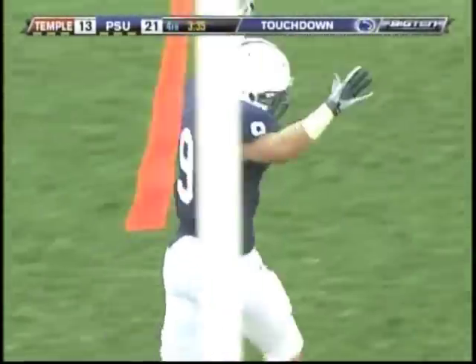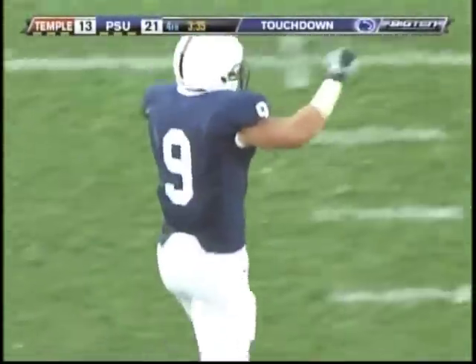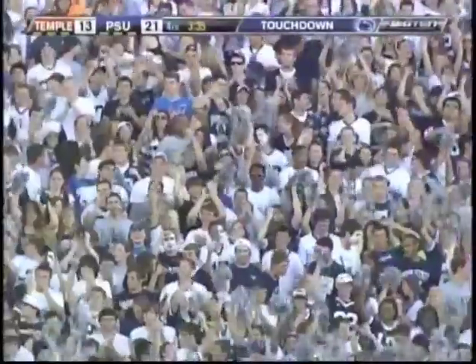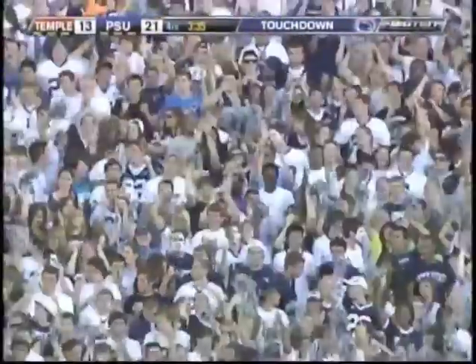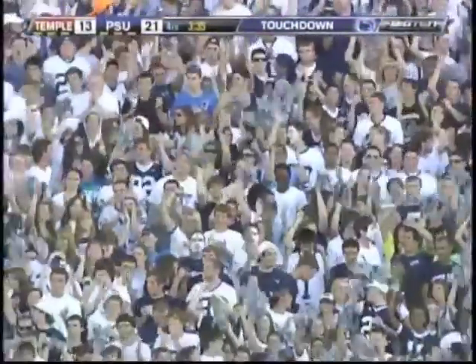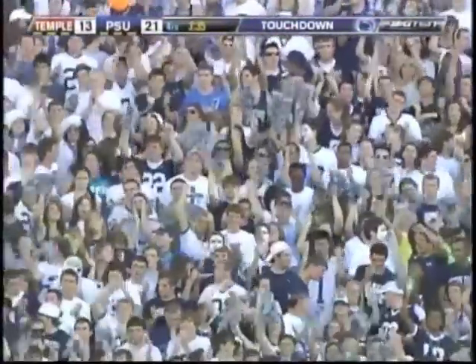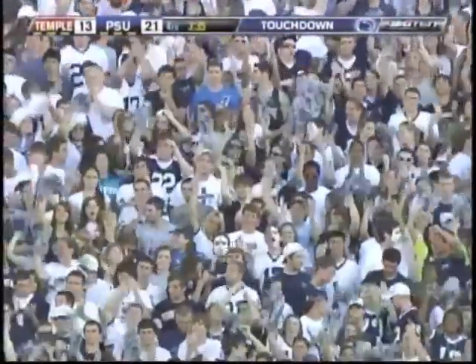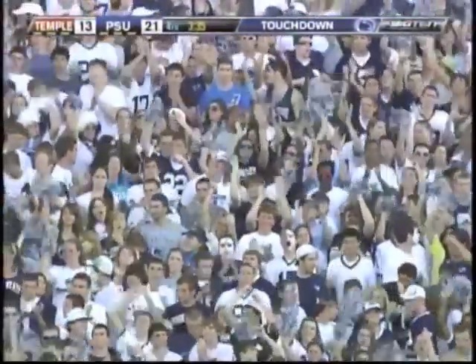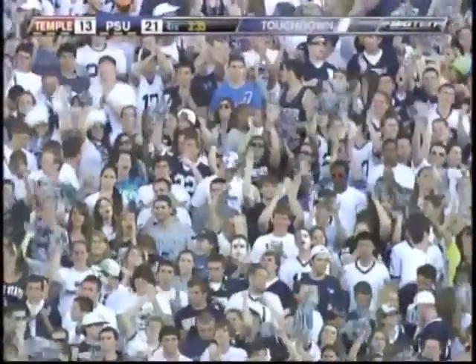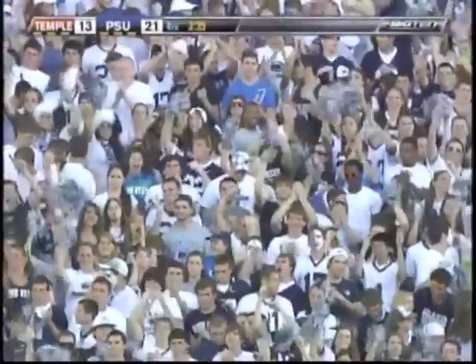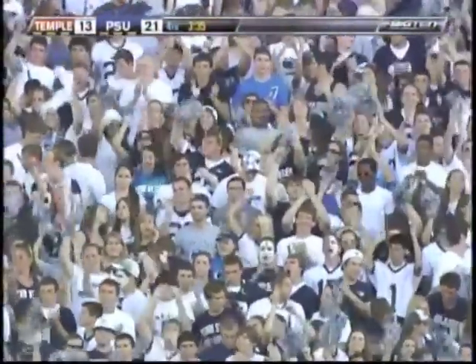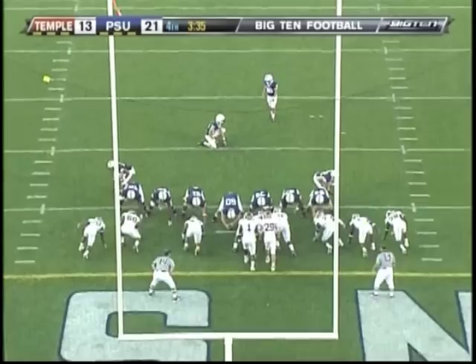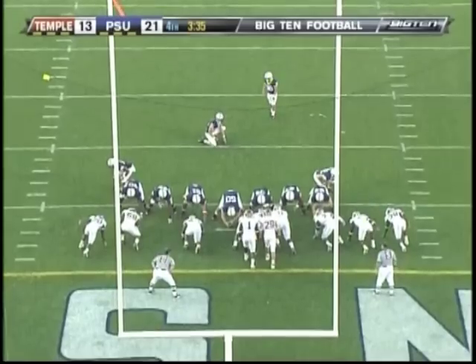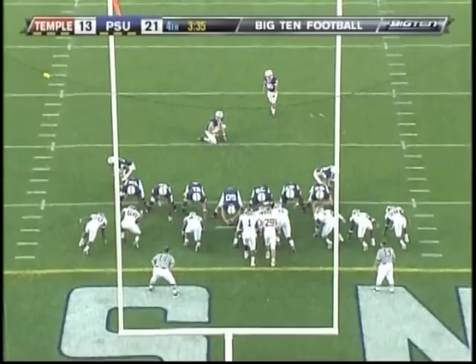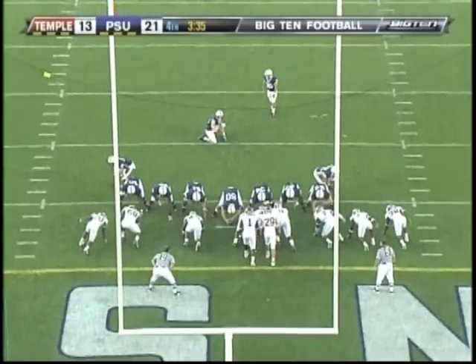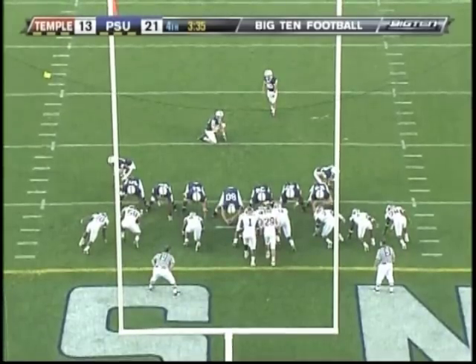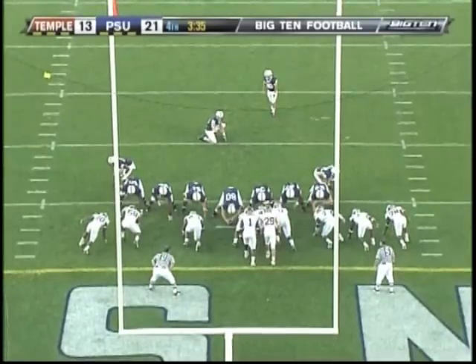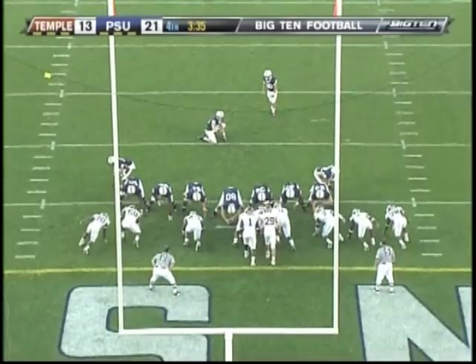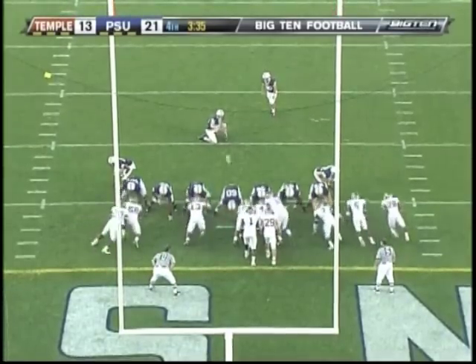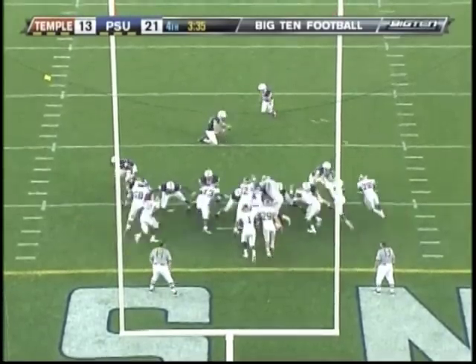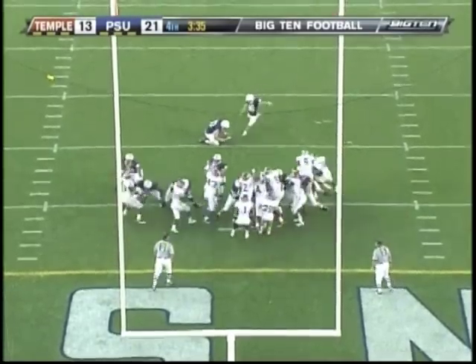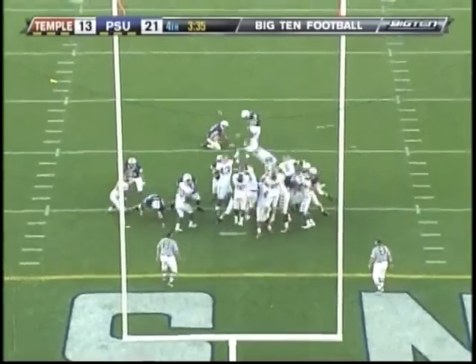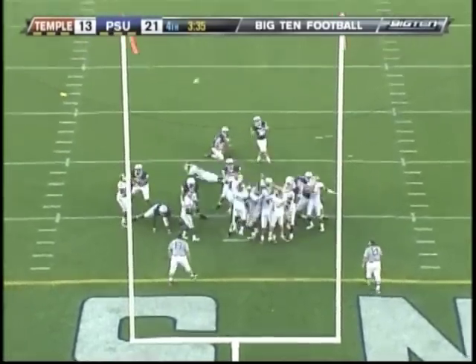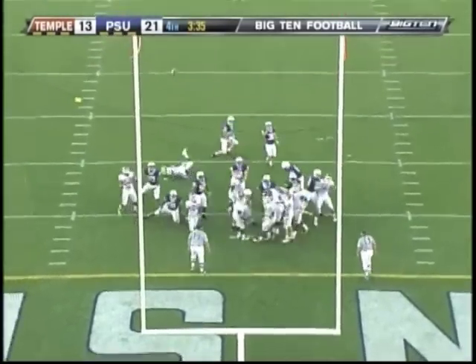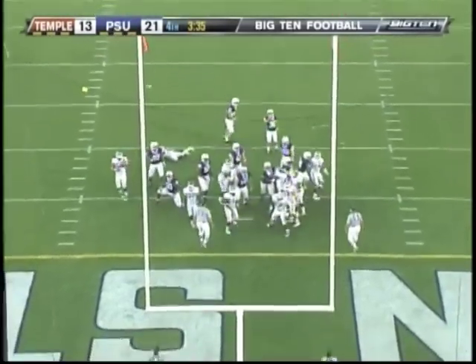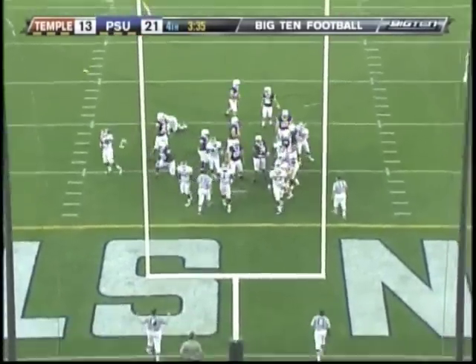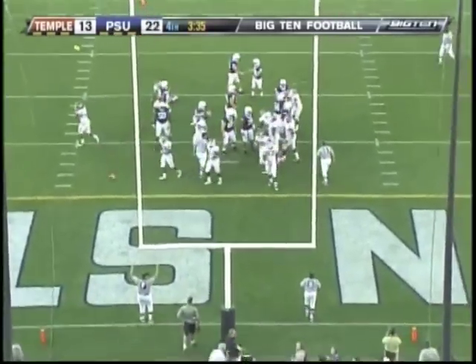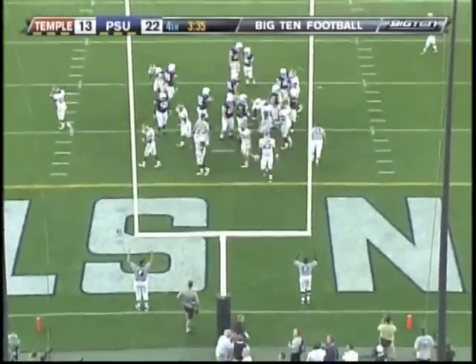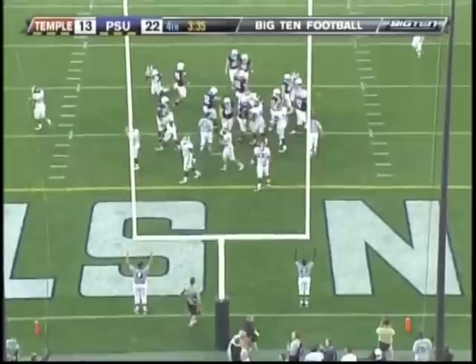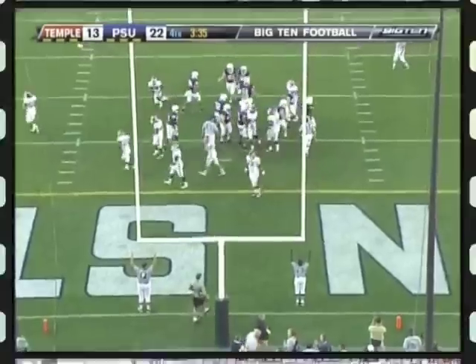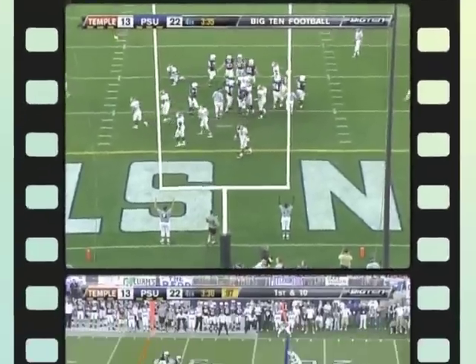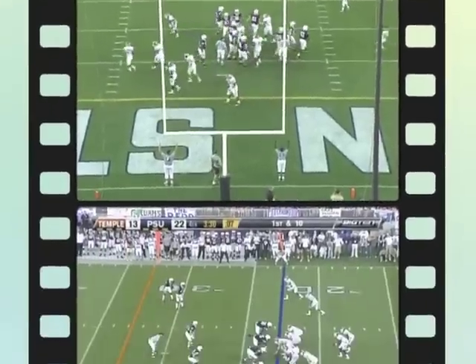Zordich. Touchdown, Penn State! That may be the drive that changes the season — a drive that started on the four-yard line, results in a touchdown for Zordich, his first of the year. 12th play.